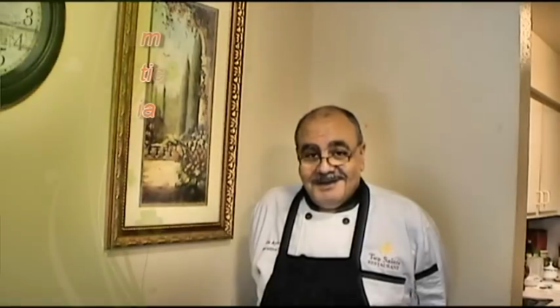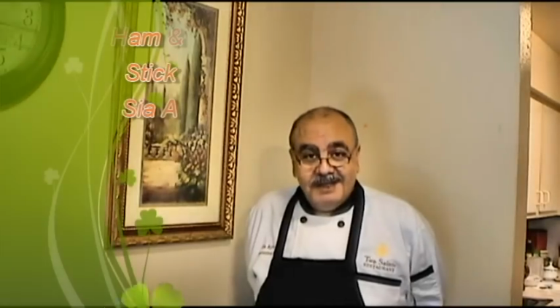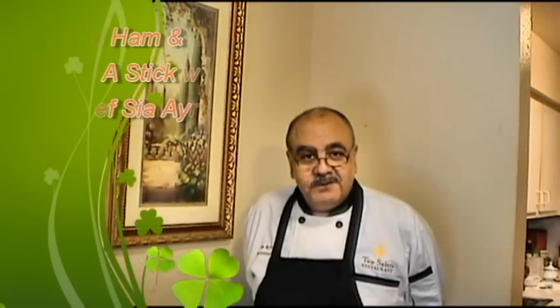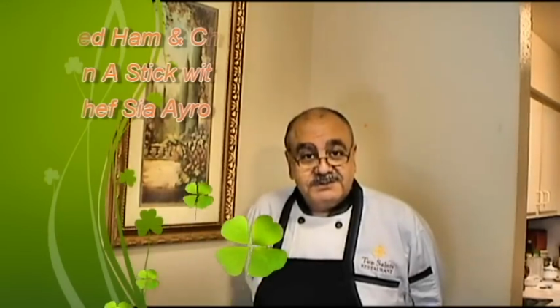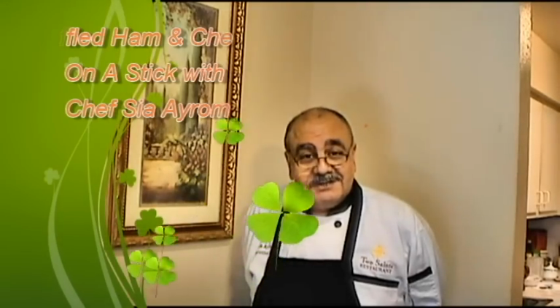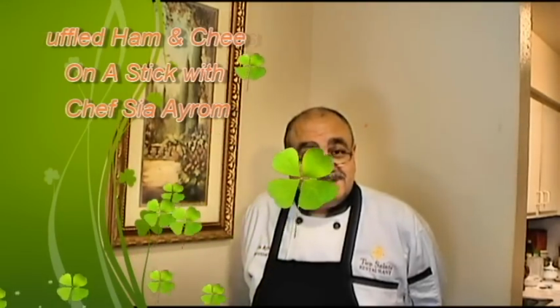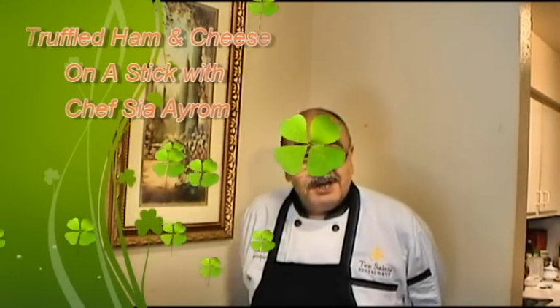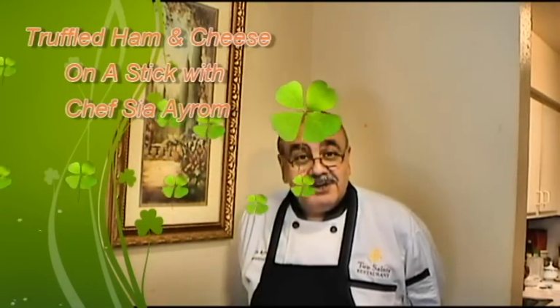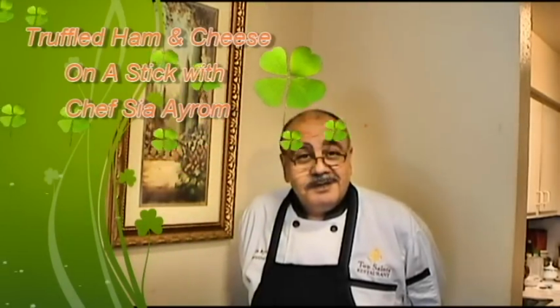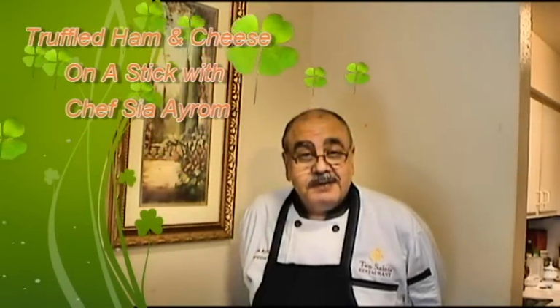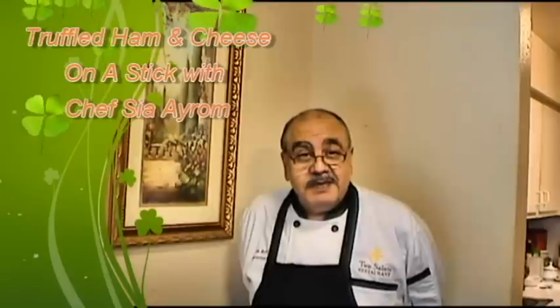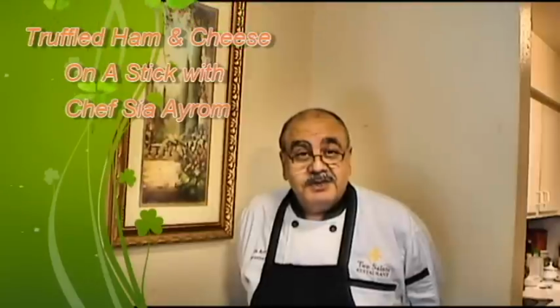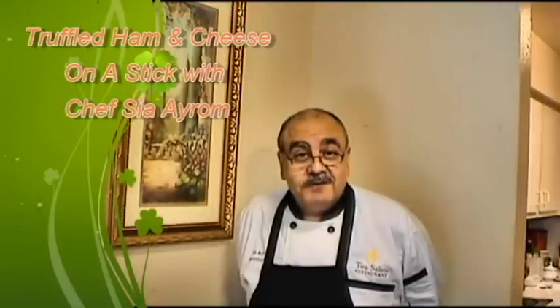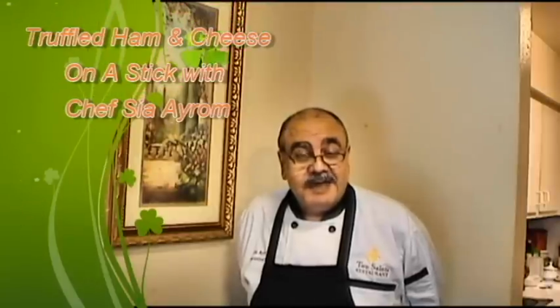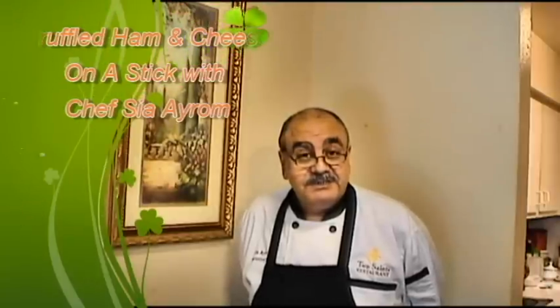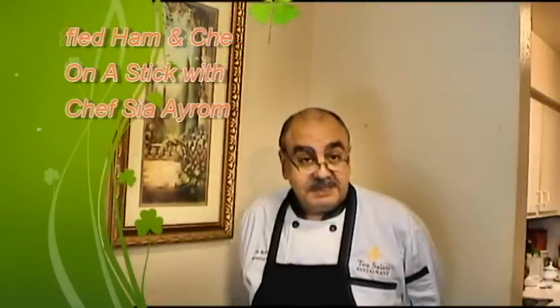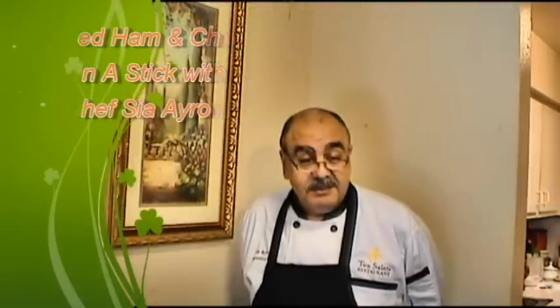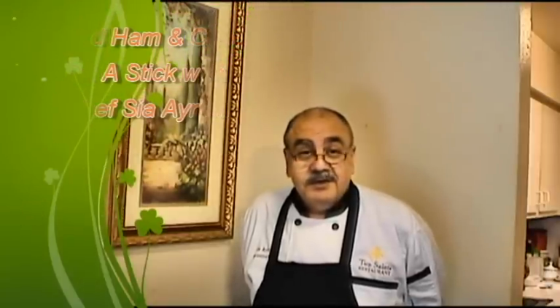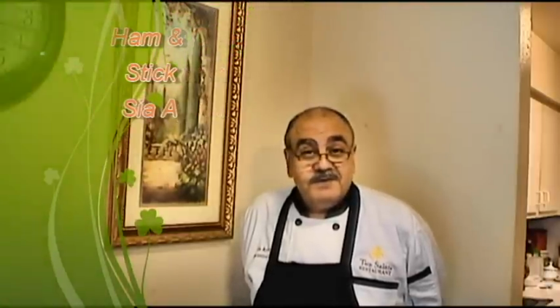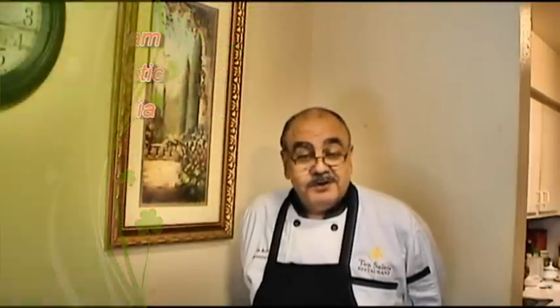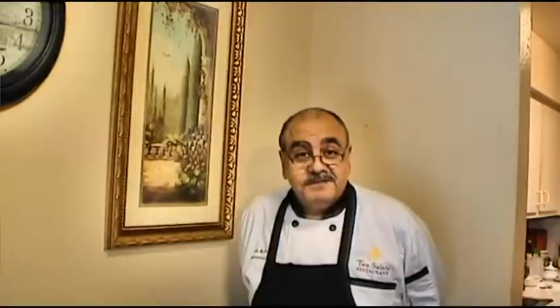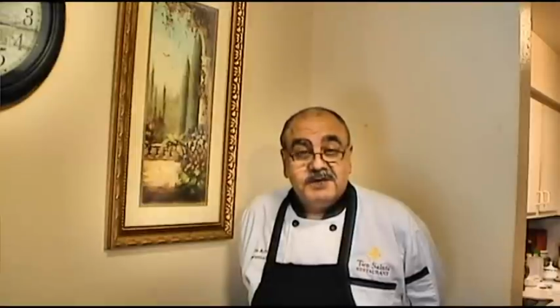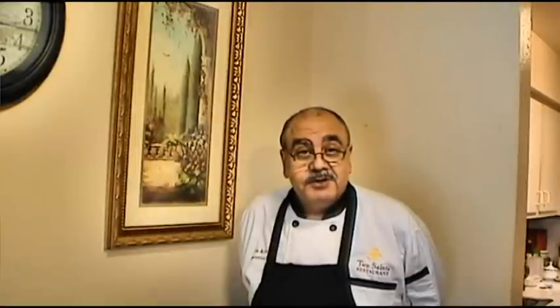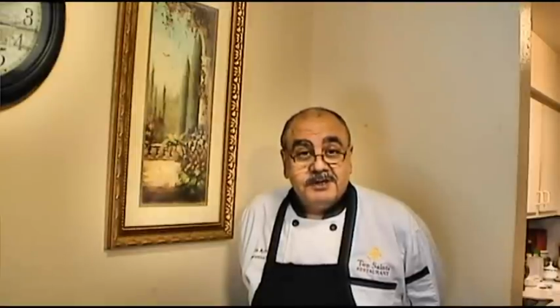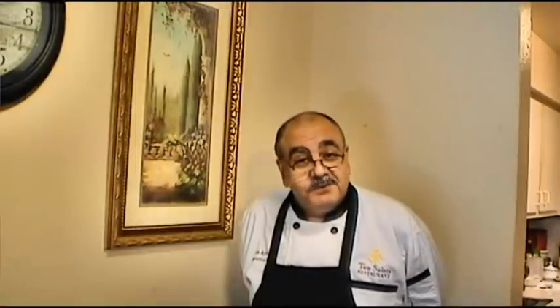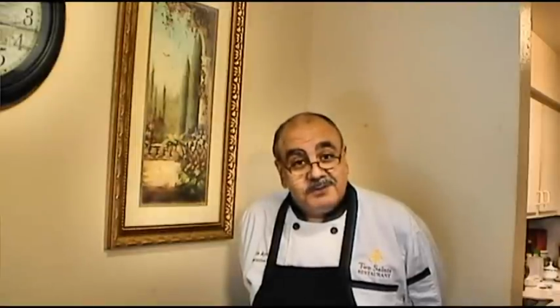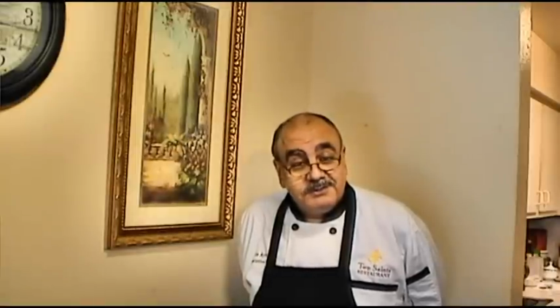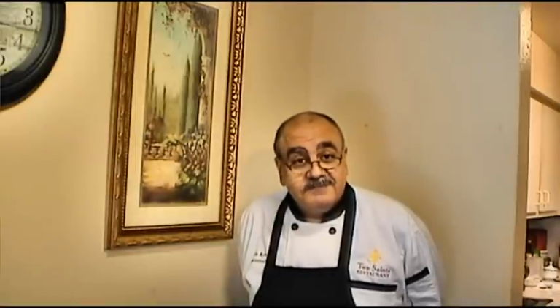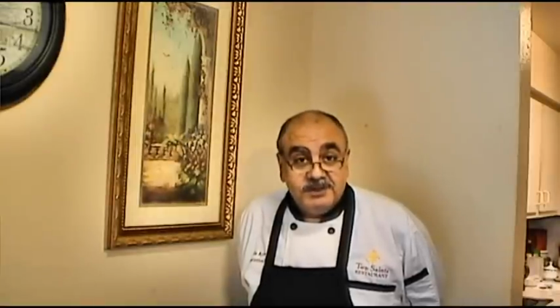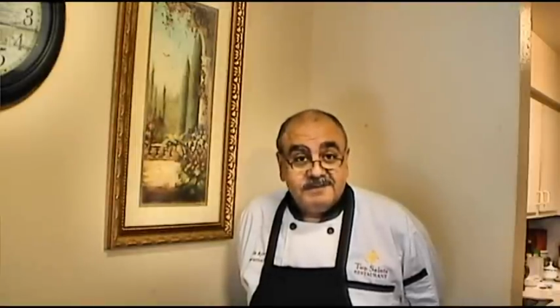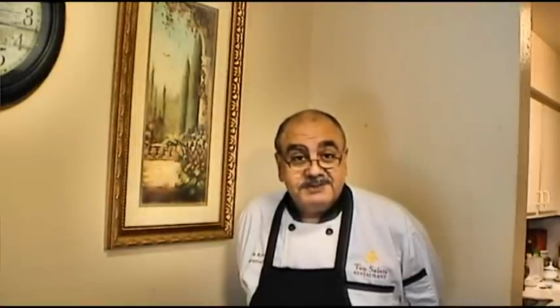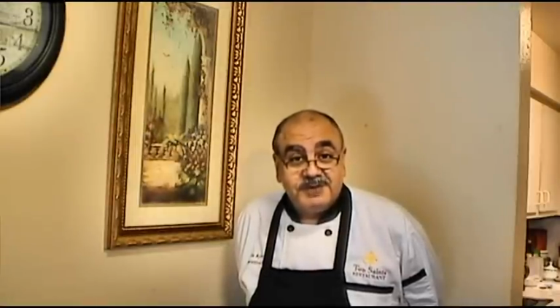Hello food lovers! Chef Siah Aram here. Today we'll be making a truffle ham and cheese on a stick, one of the hors d'oeuvres from my cookbook Comfort Food Without Borders, volume one from appetizers to pasta.